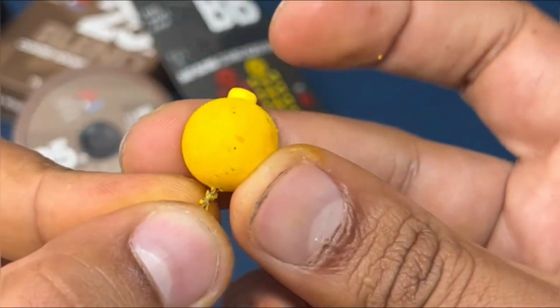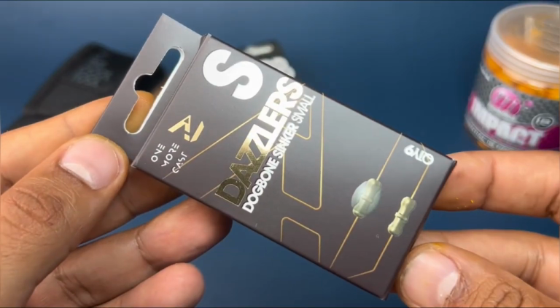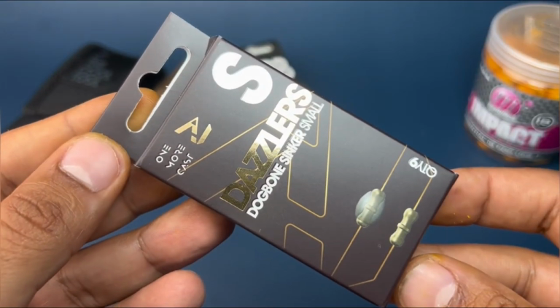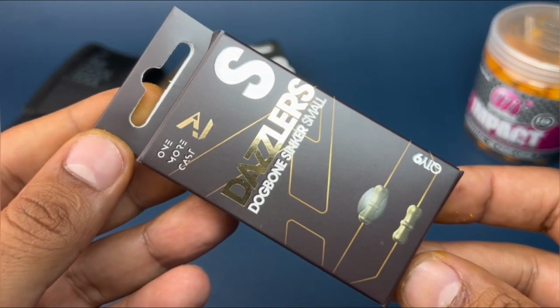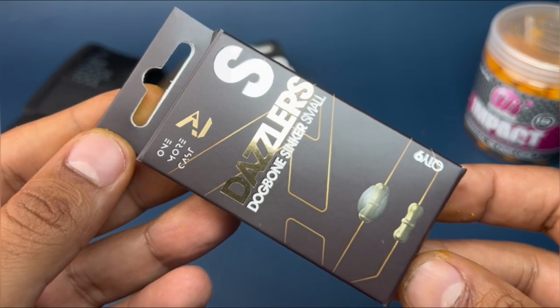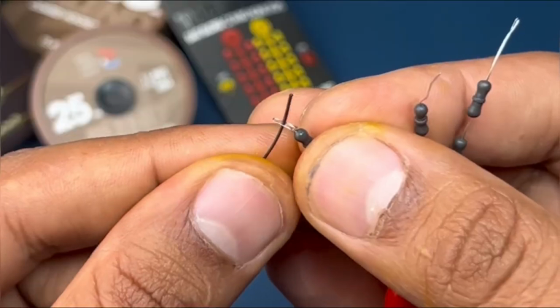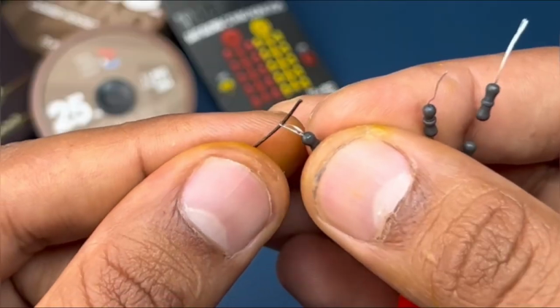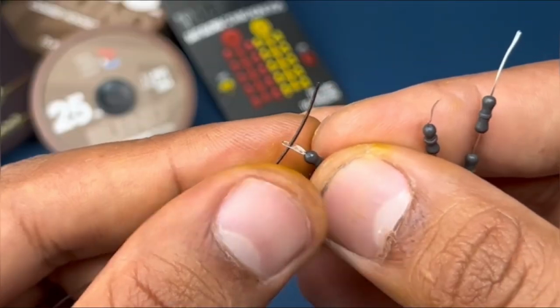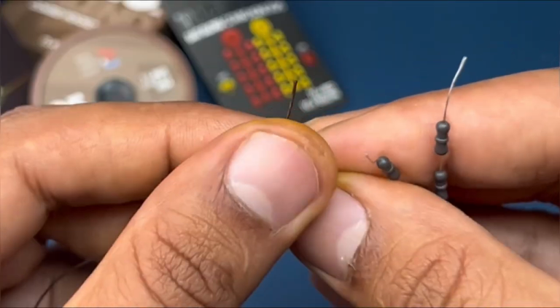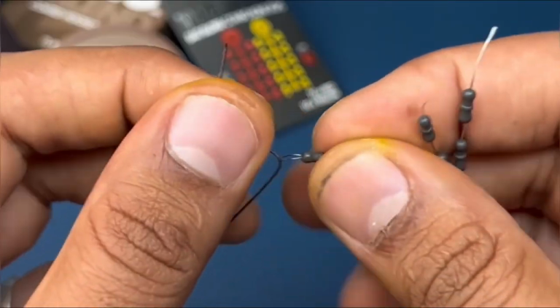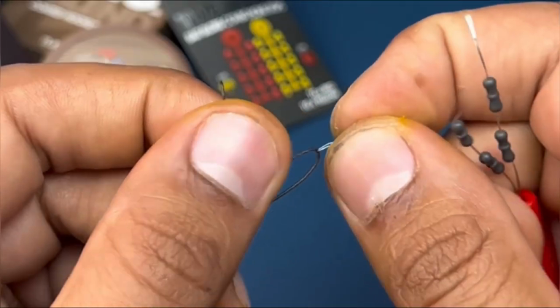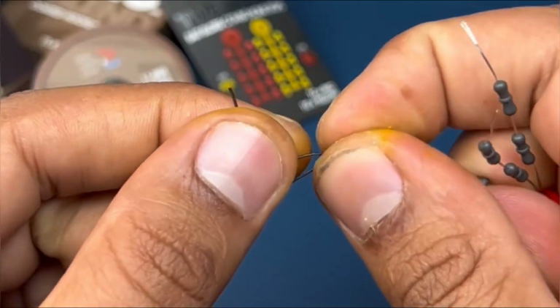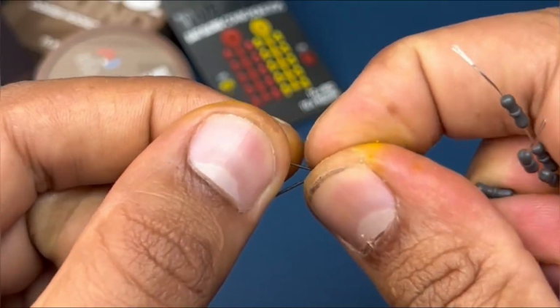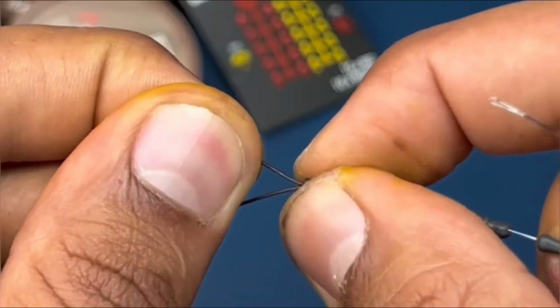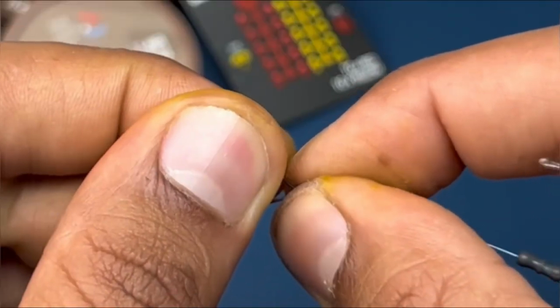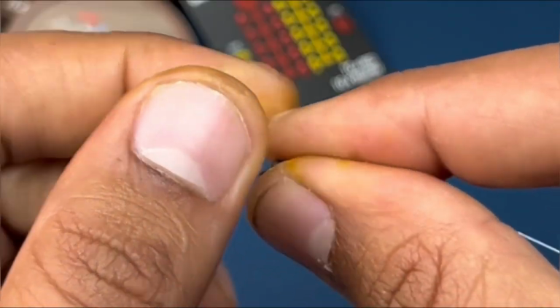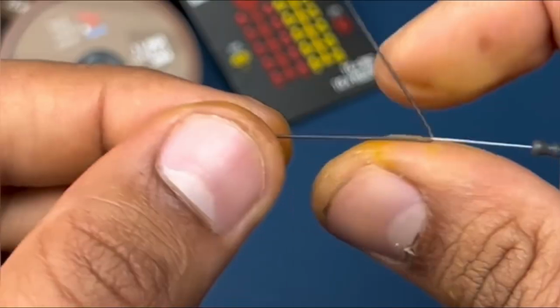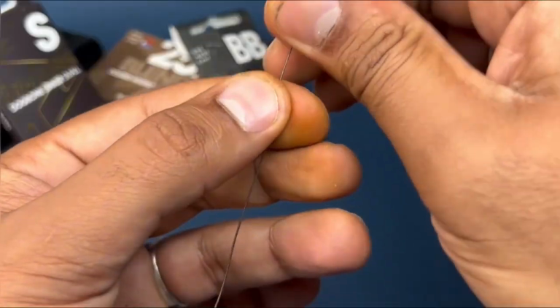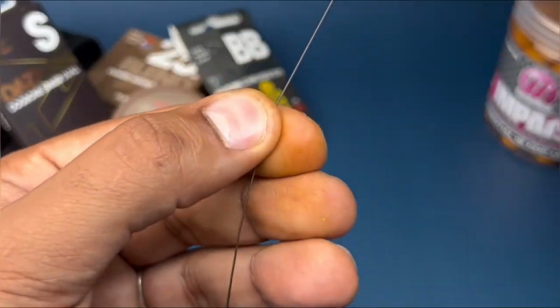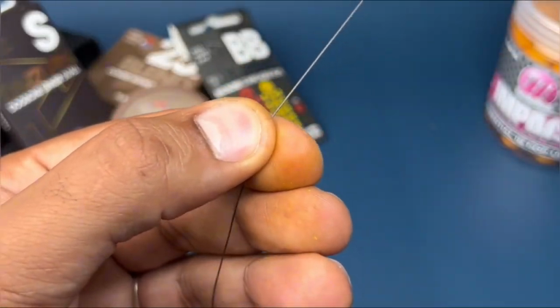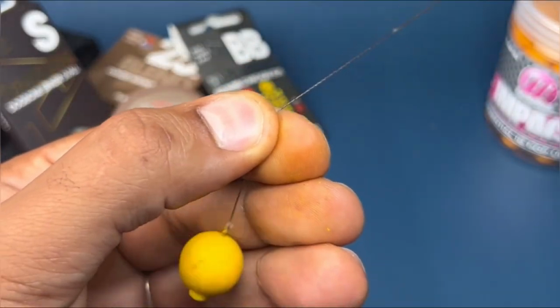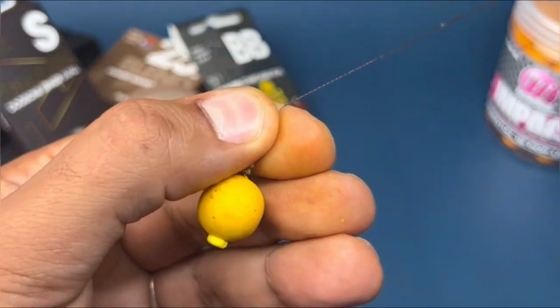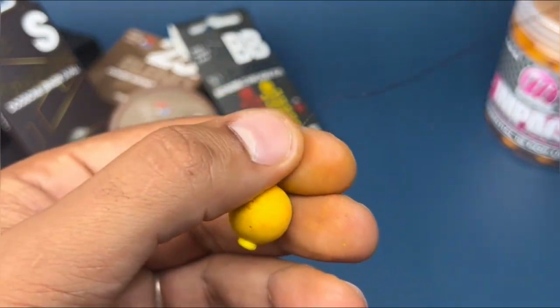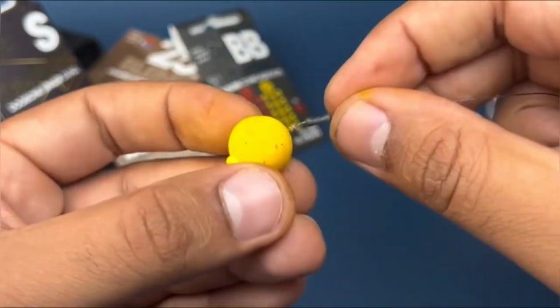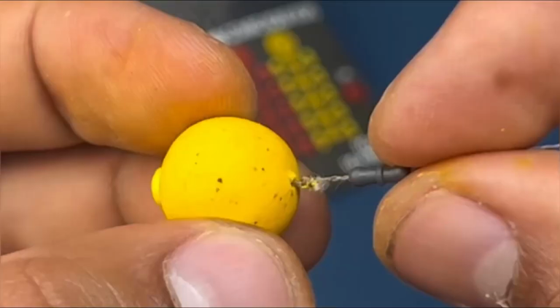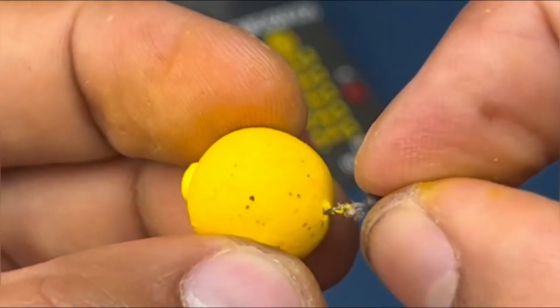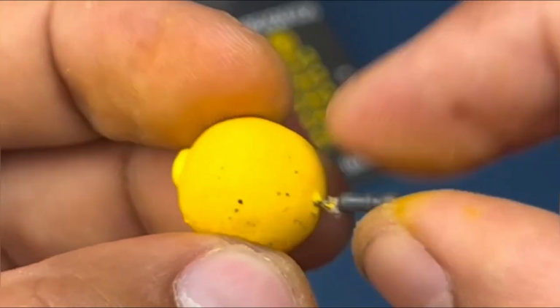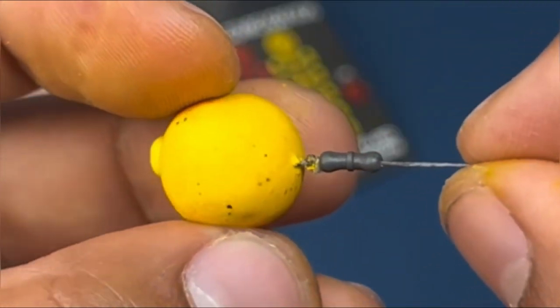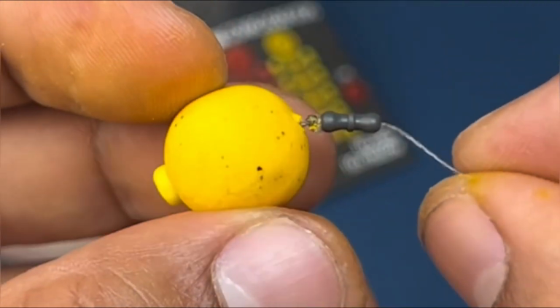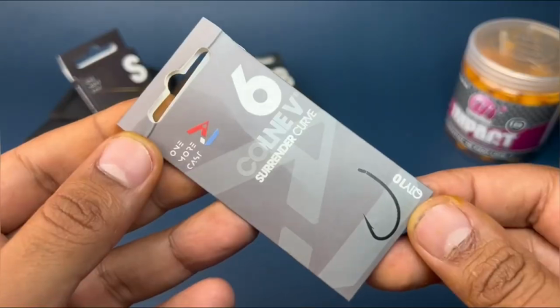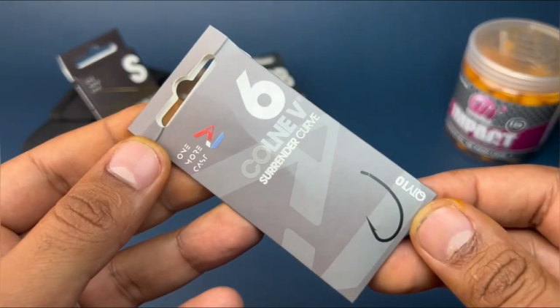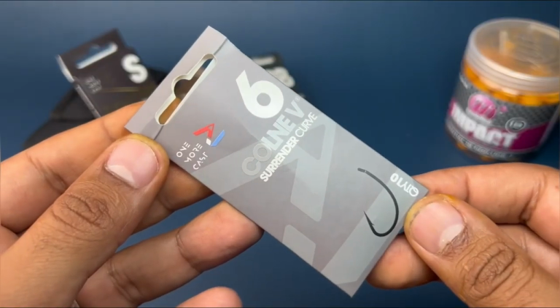Next, take a small dog bone sinker. By wetting the outer coating of the blend, slide the sinker right down all the way until it's about two mil from the actual tip of the bait.